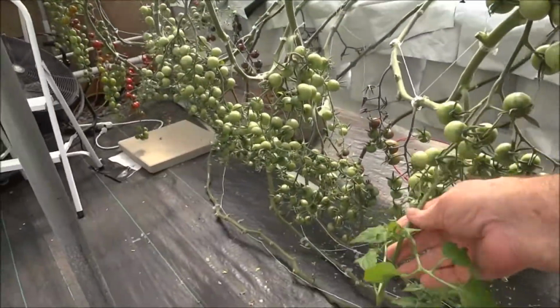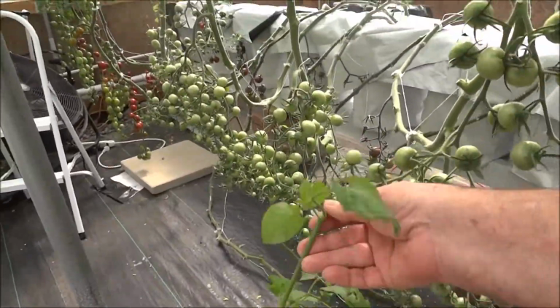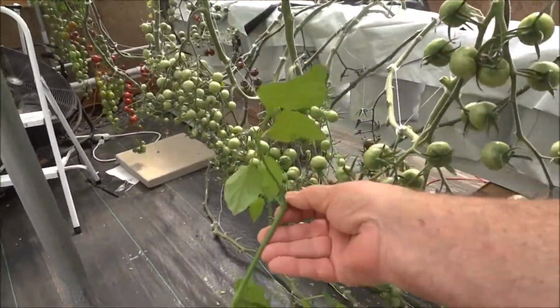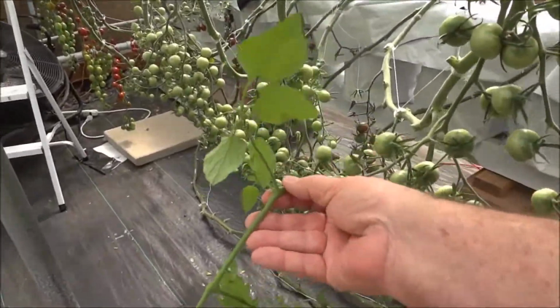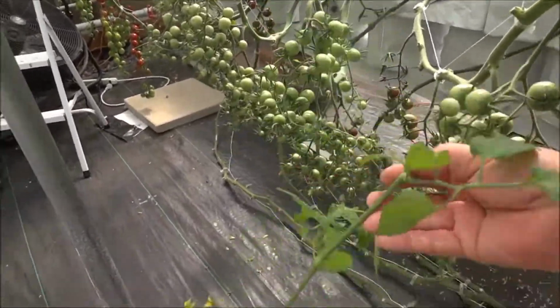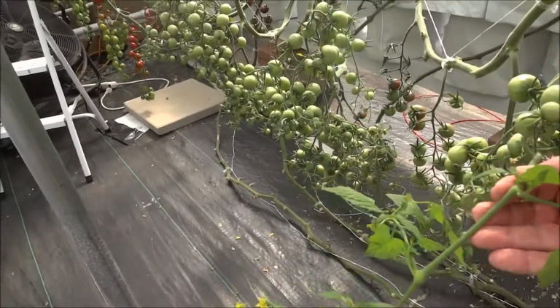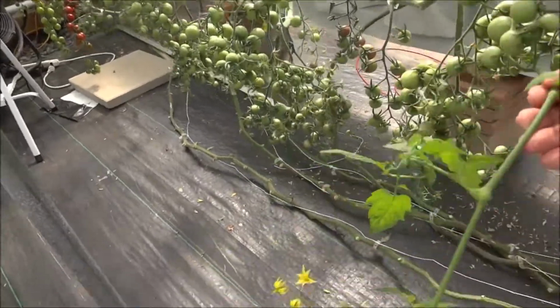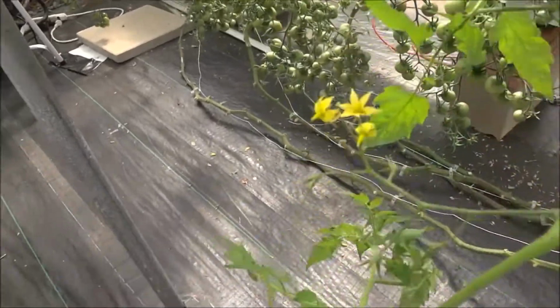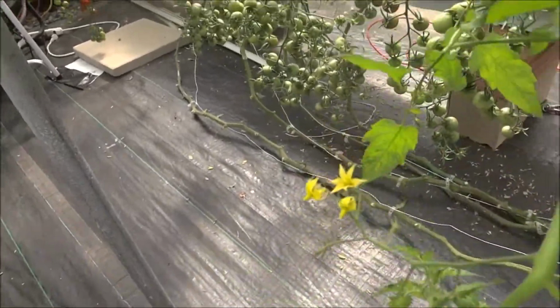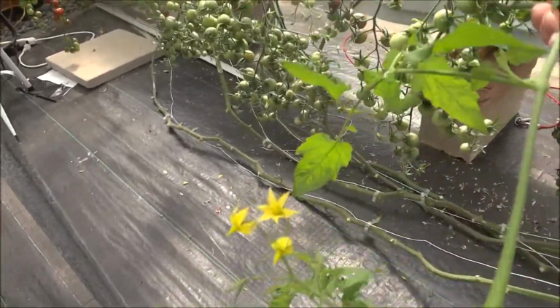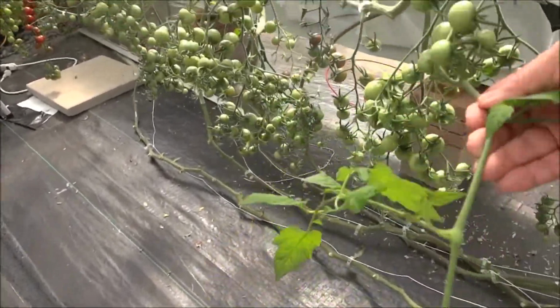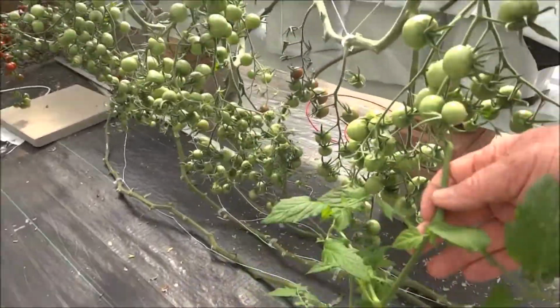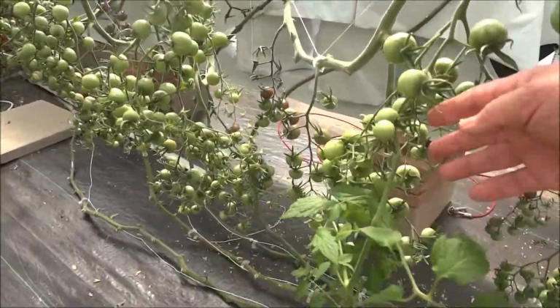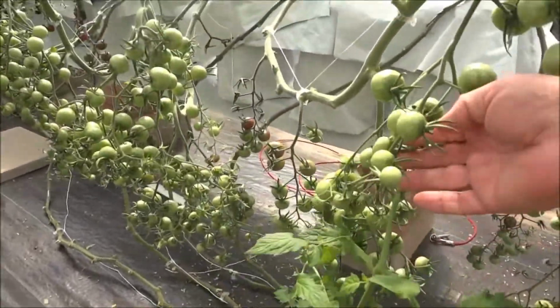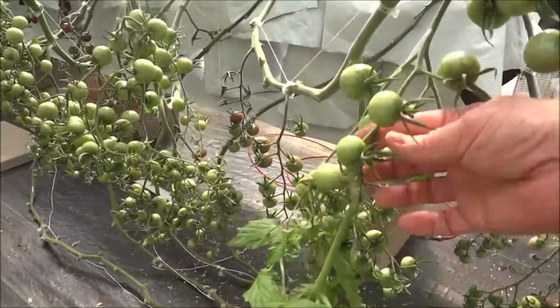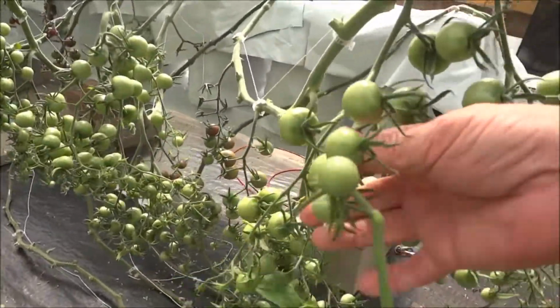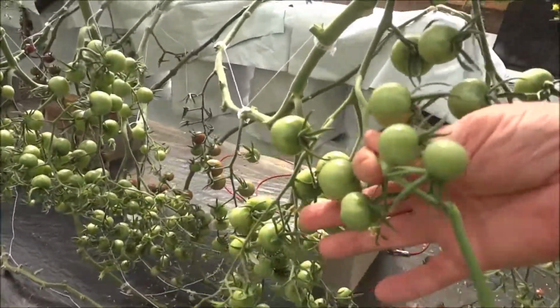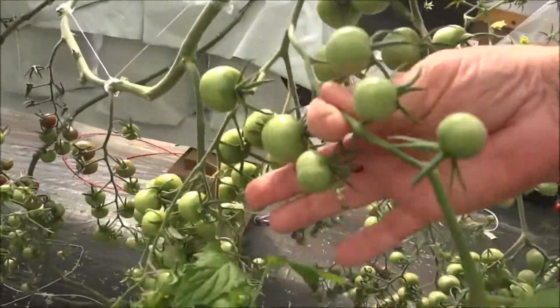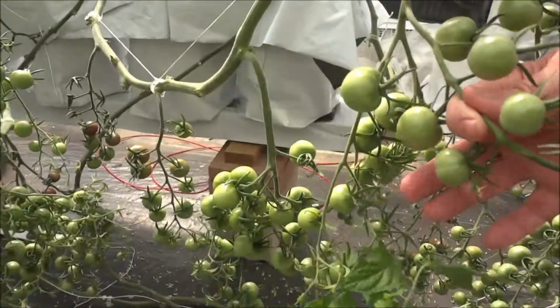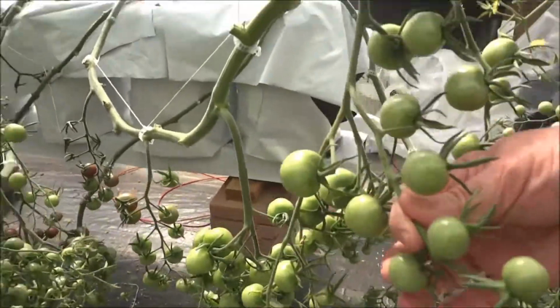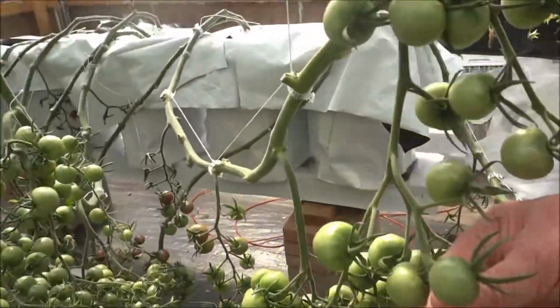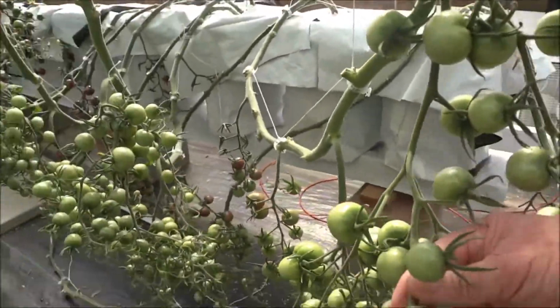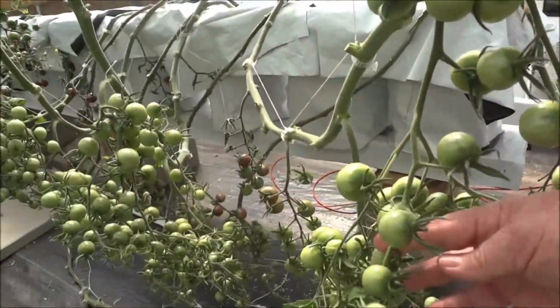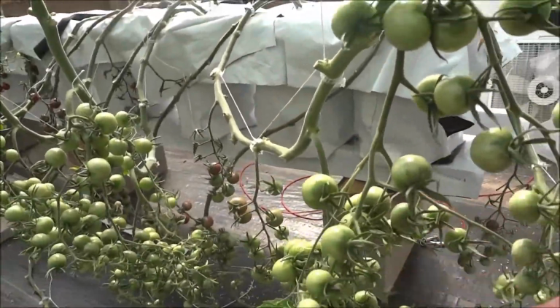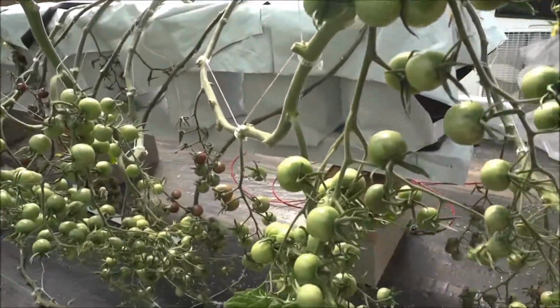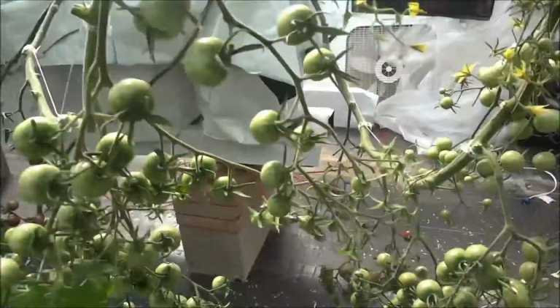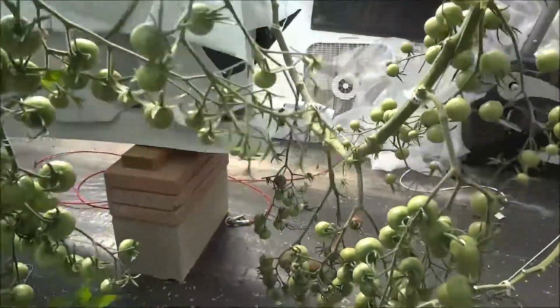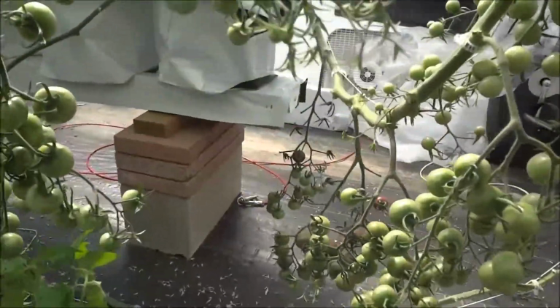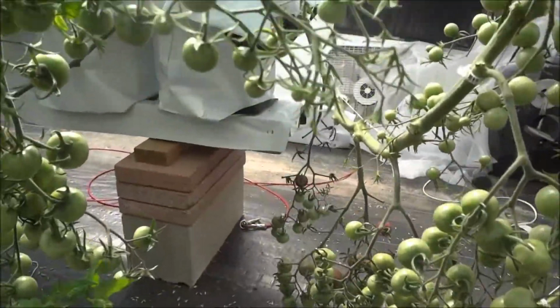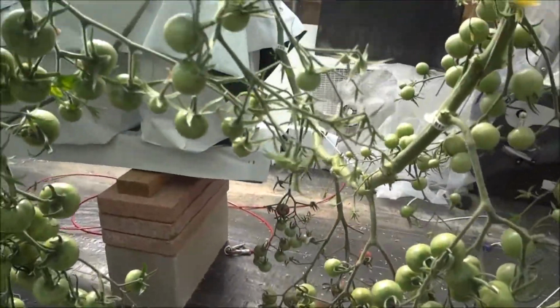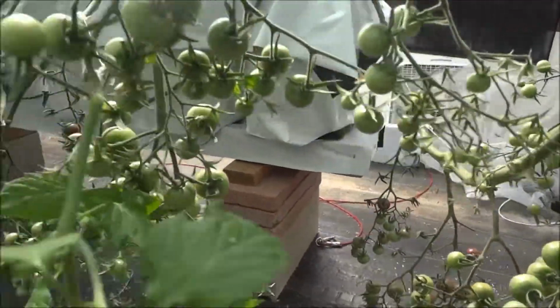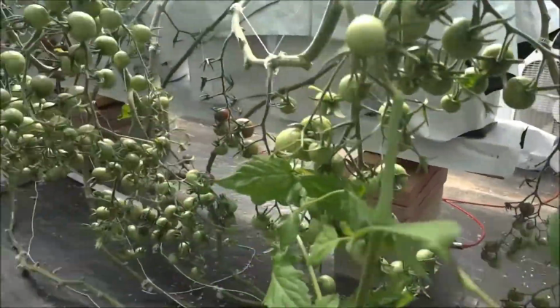I wonder if anybody else has this kind of problem — stems growing out of the fruit cluster. You can see I've got lots of fruit here.